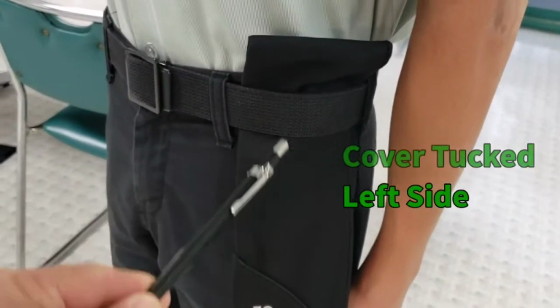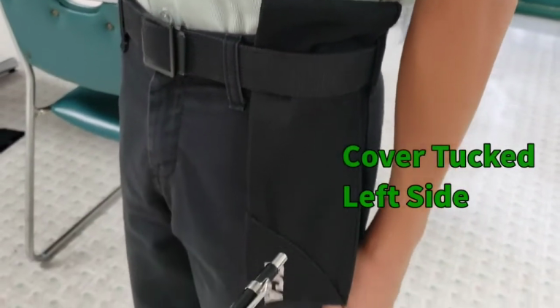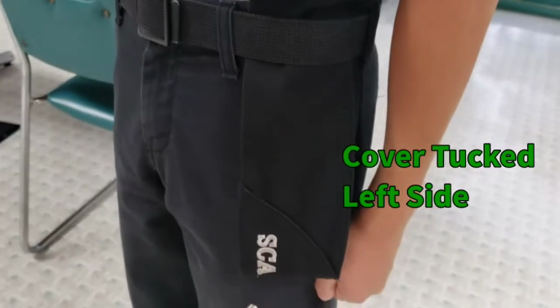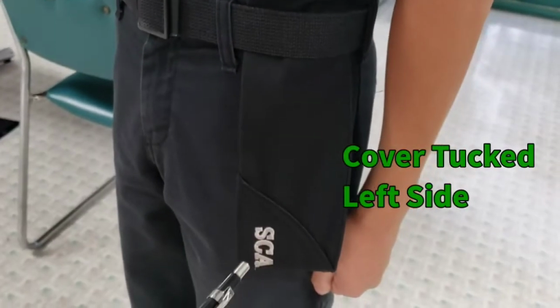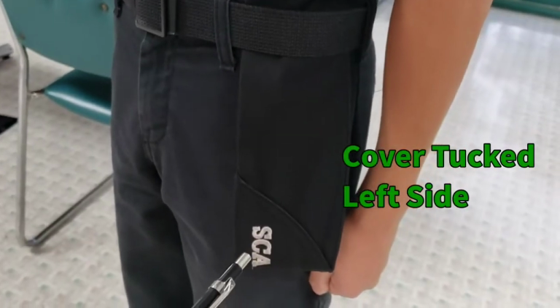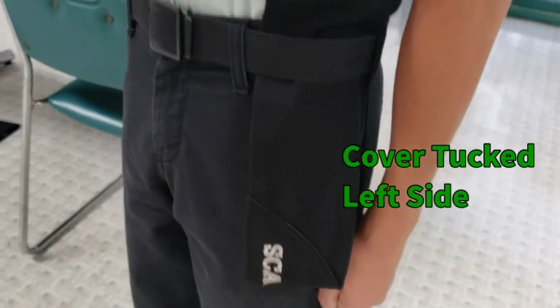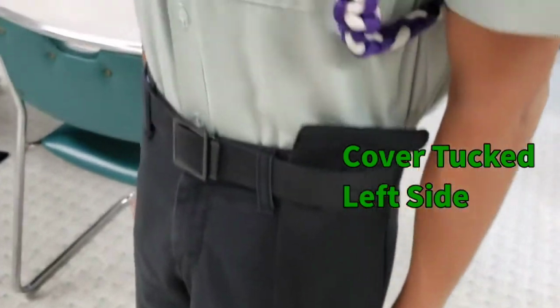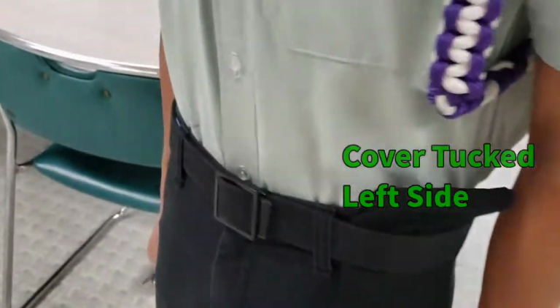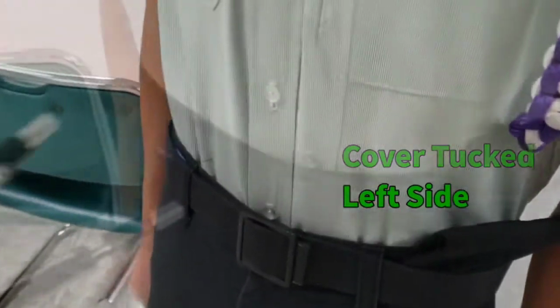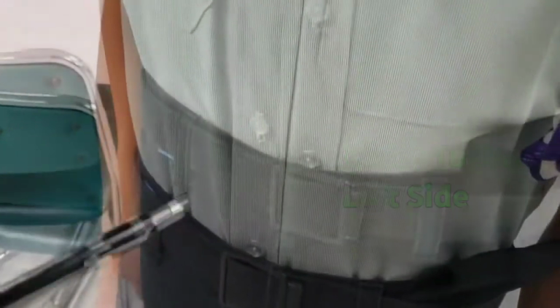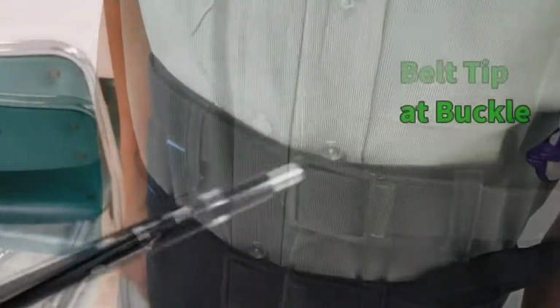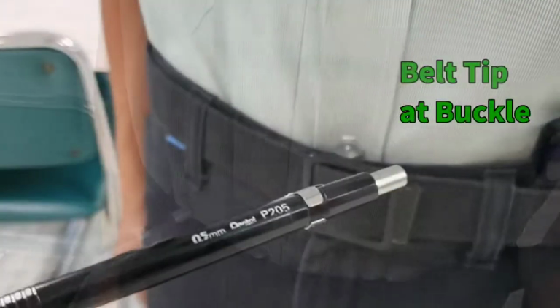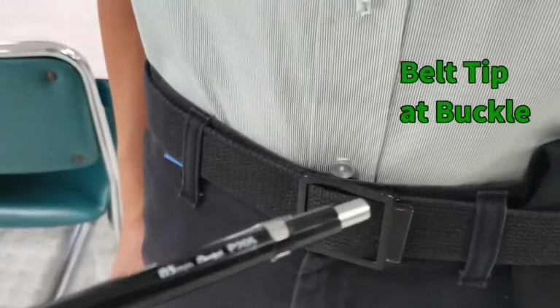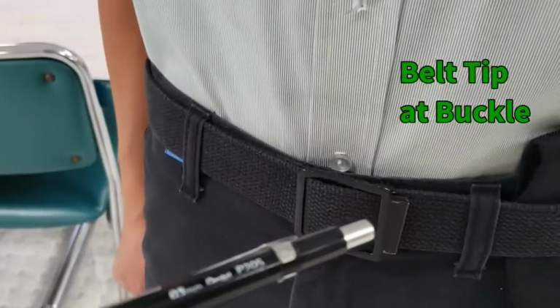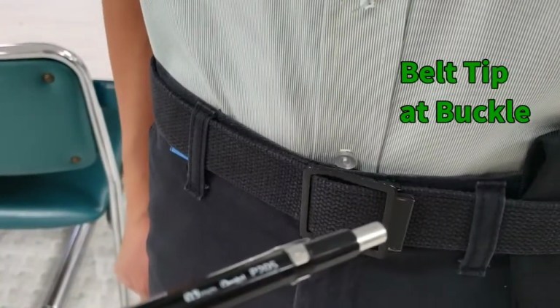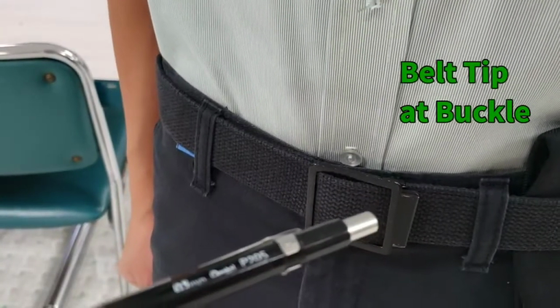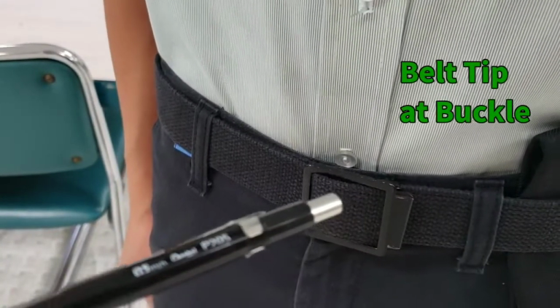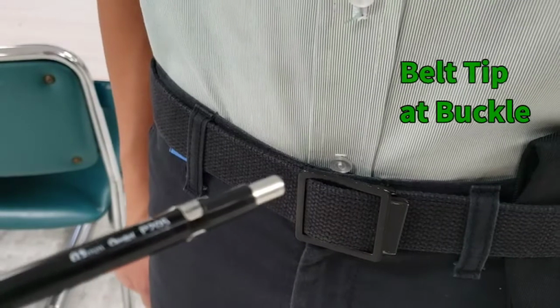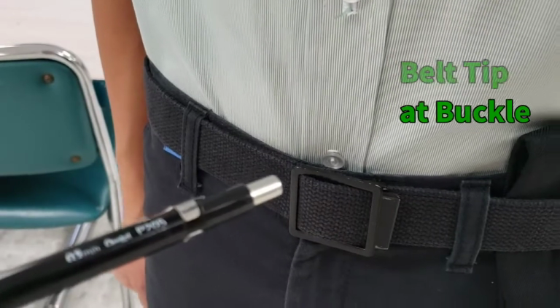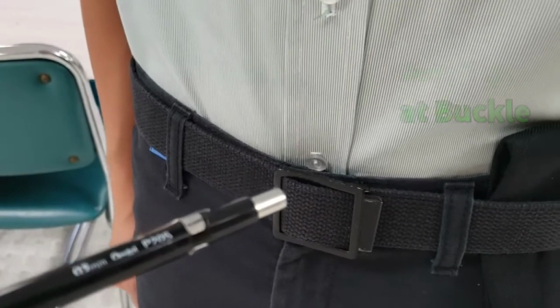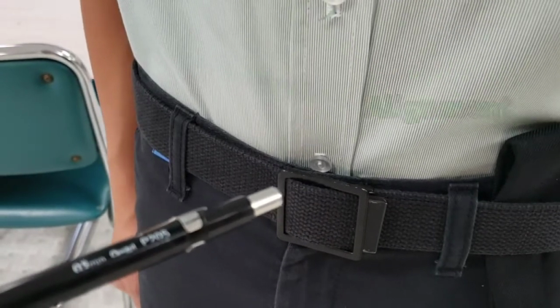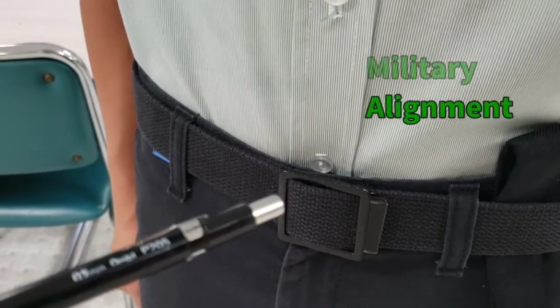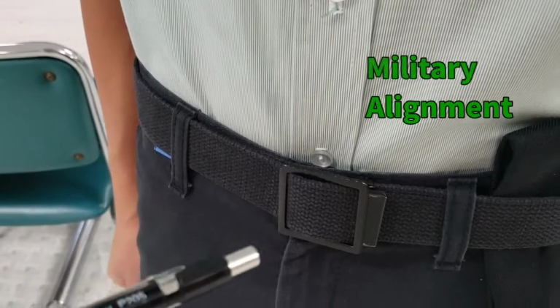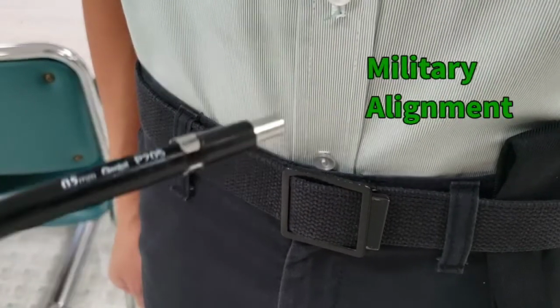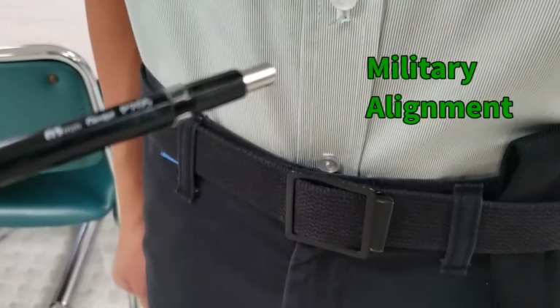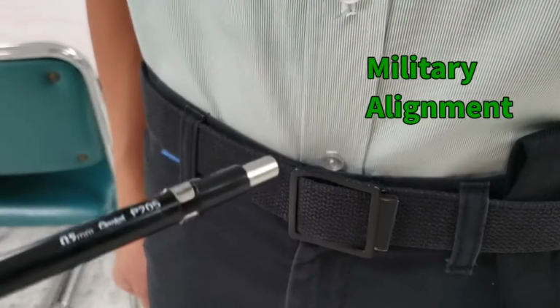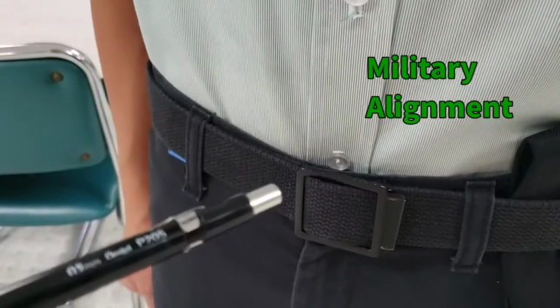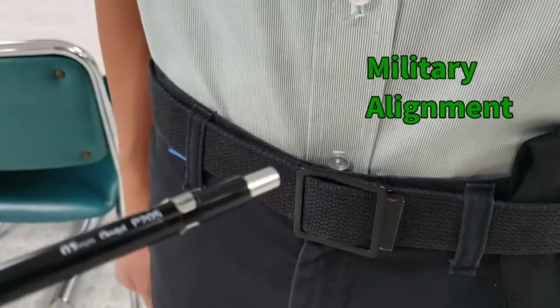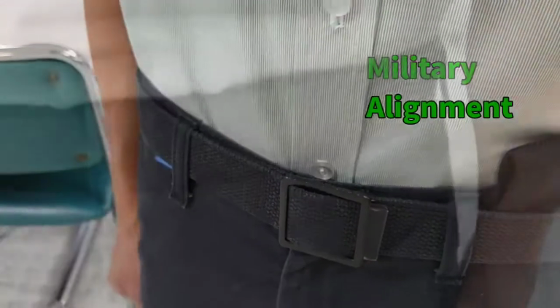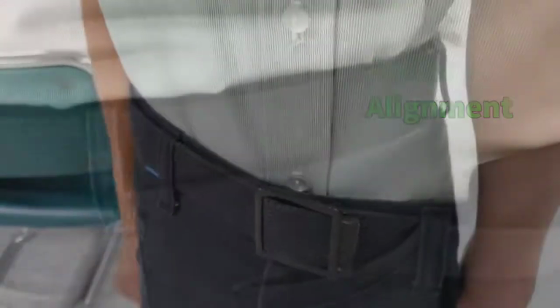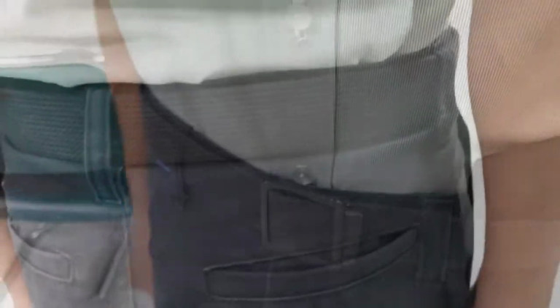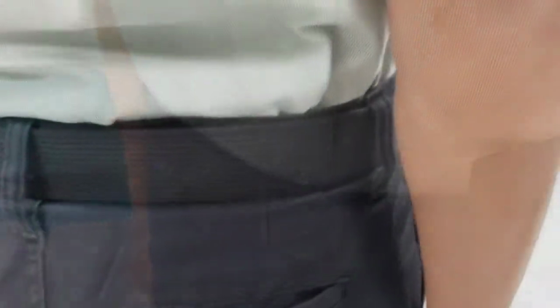When the cover is not worn, it is tucked into the left side with the SEA emblem showing. Military alignment is as shown, with the belt tip sticking past the buckle and the buckle in line with the shirt and the trouser zip line. All belt loops are used.